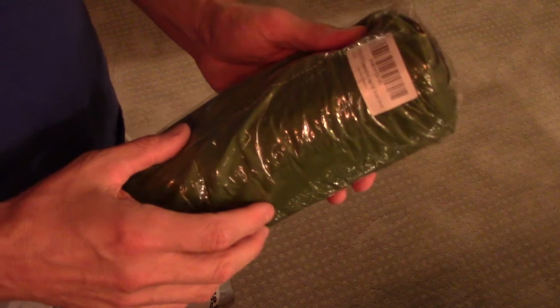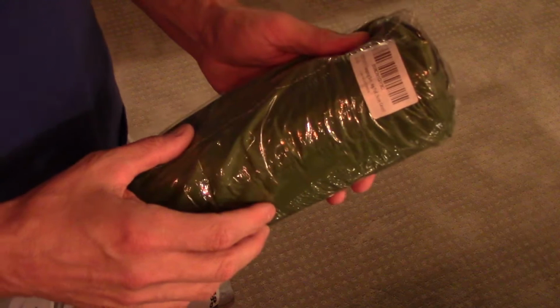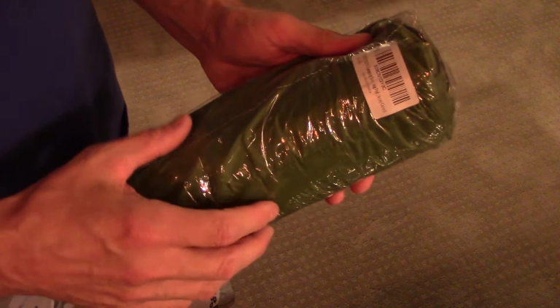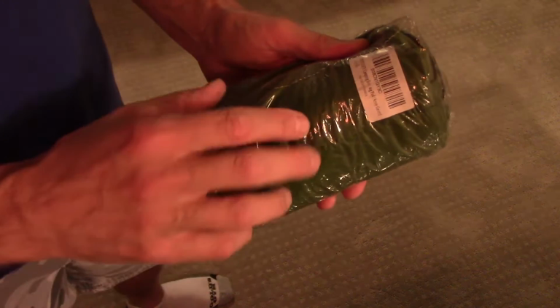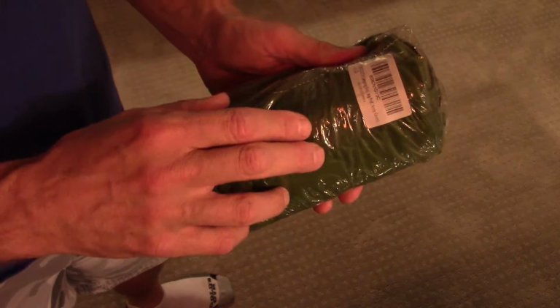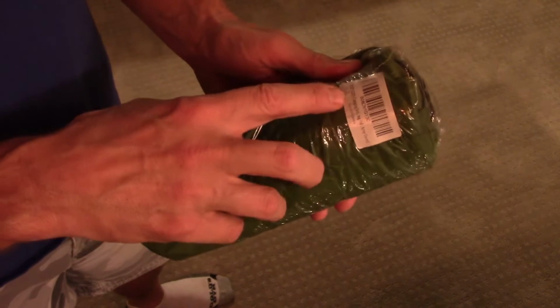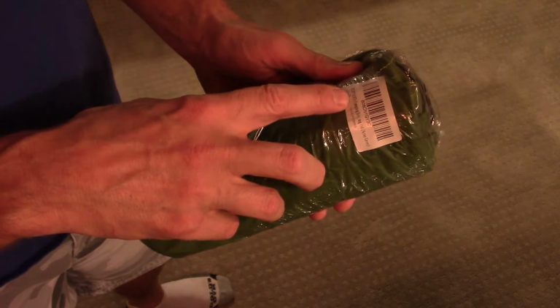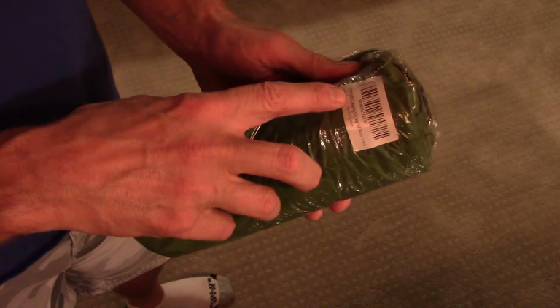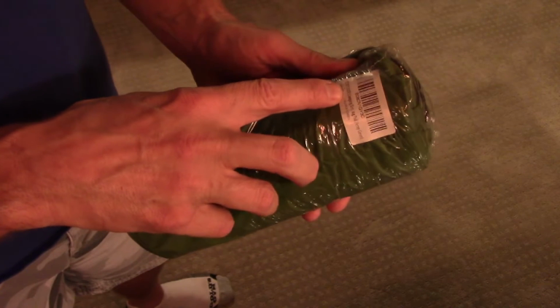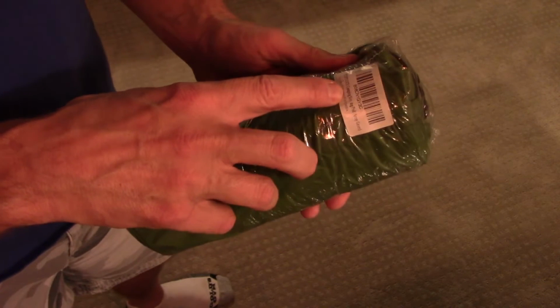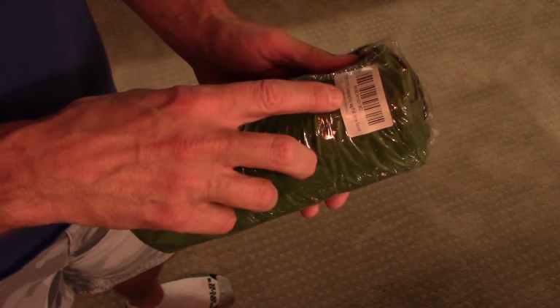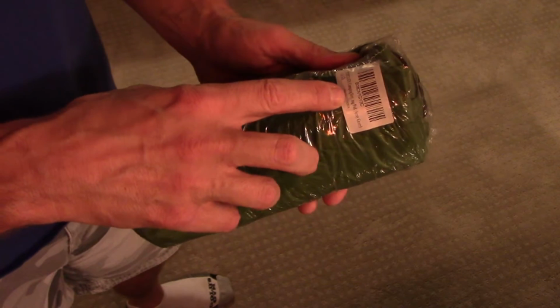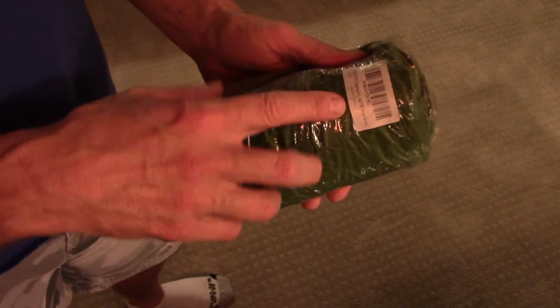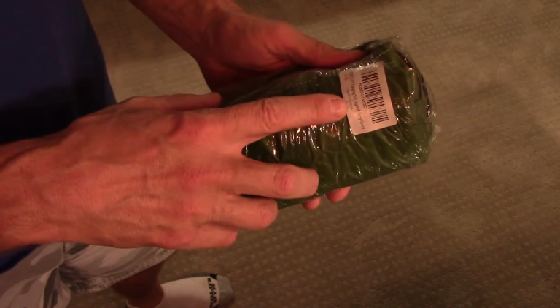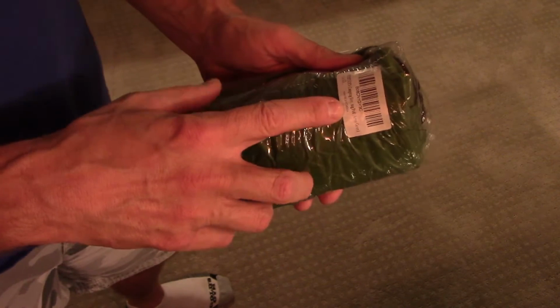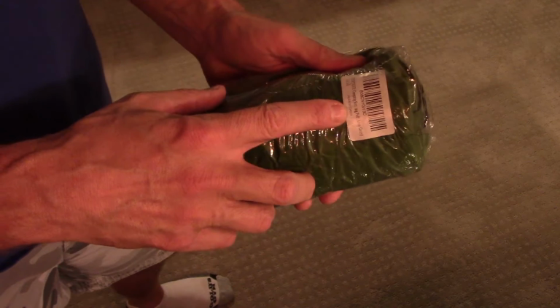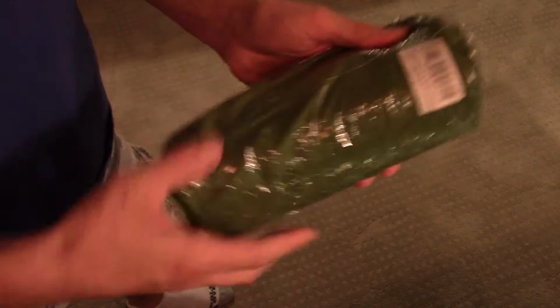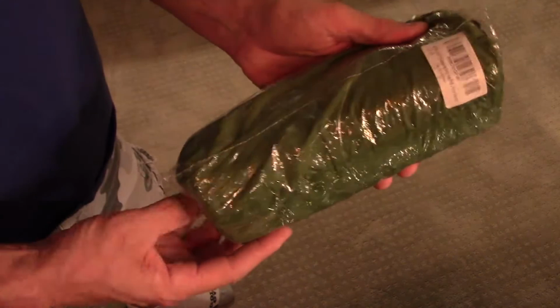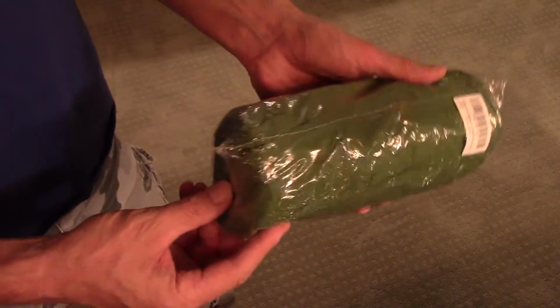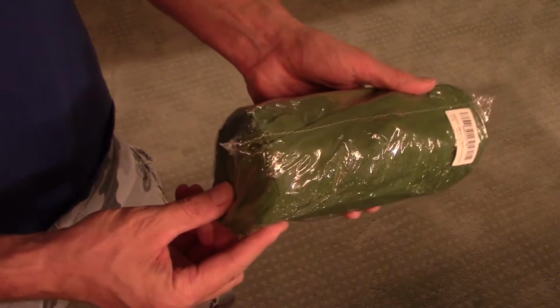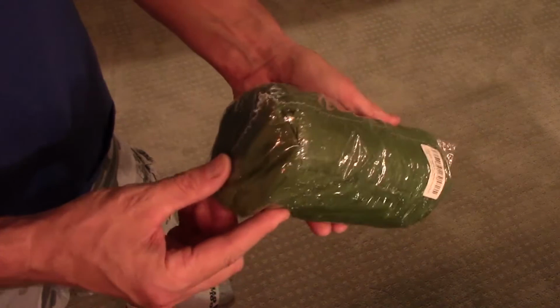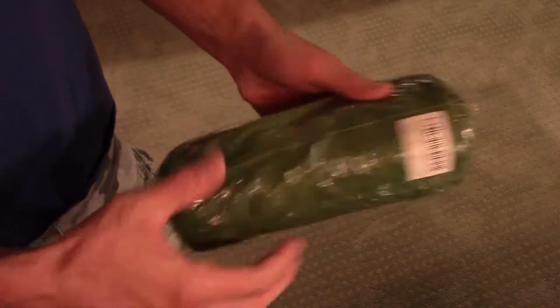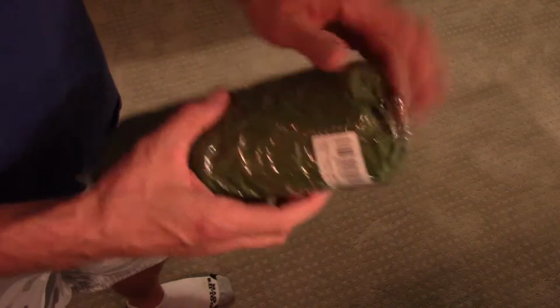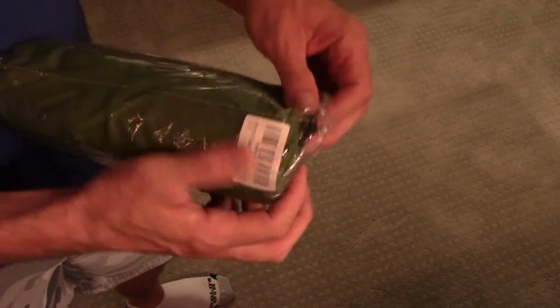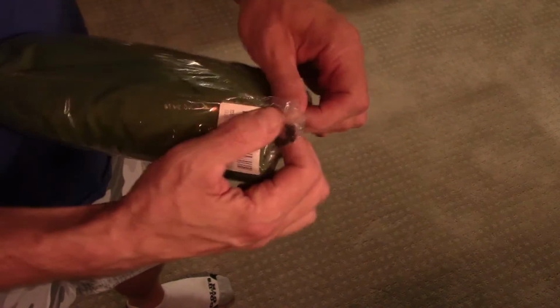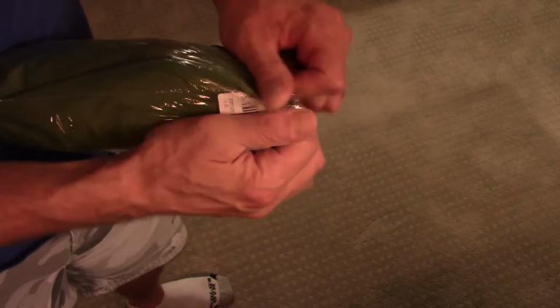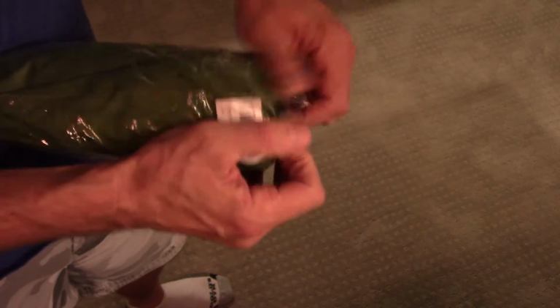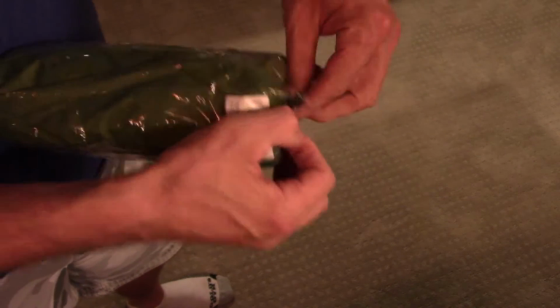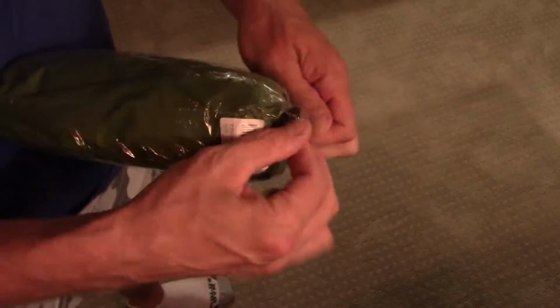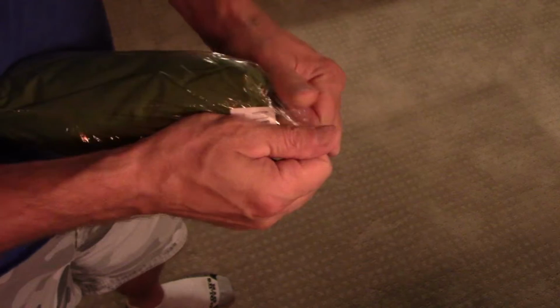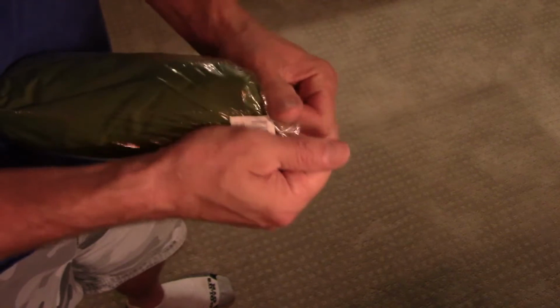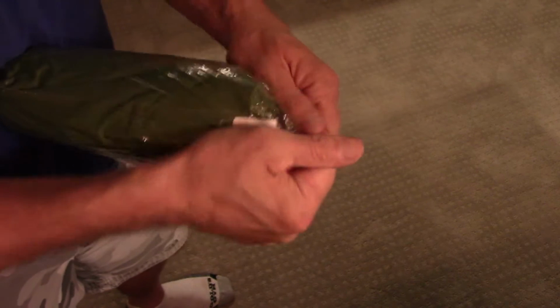Hey everyone, I'm back today with a review of the Ed Dewey Camping Sleeping Bag Pad. This is an inflatable pad that will go under a sleeping bag when you're camping.